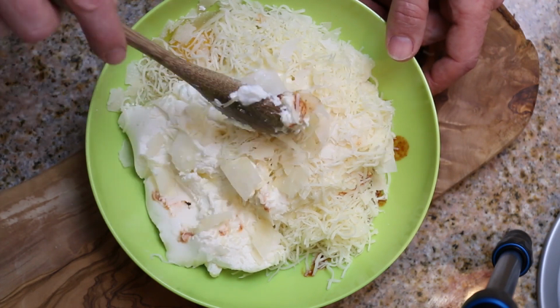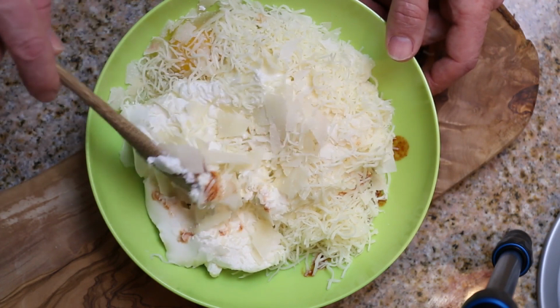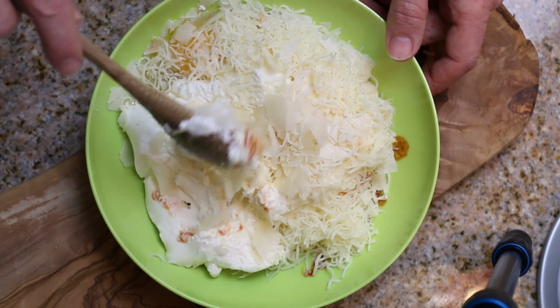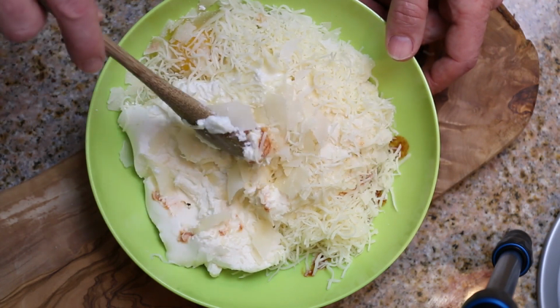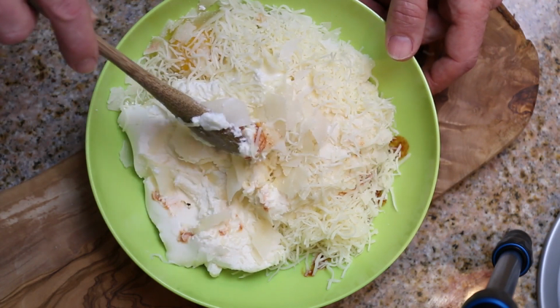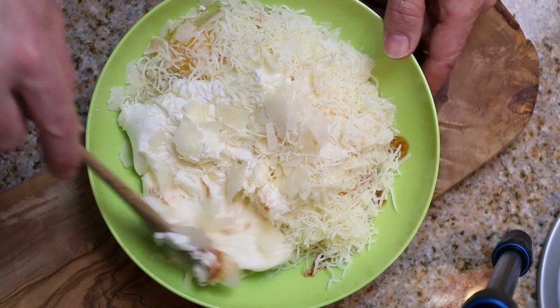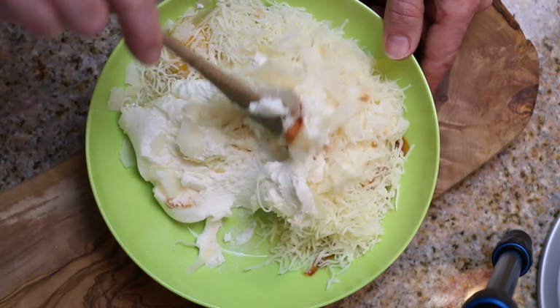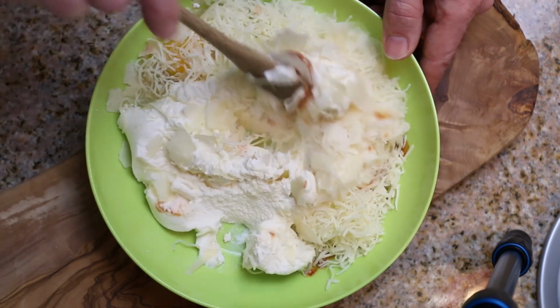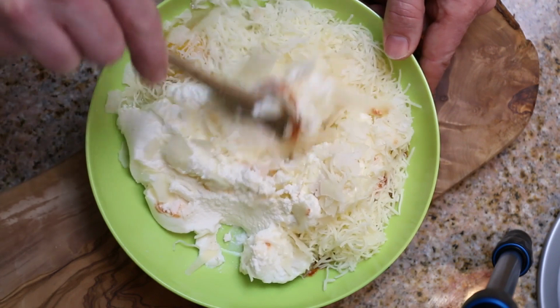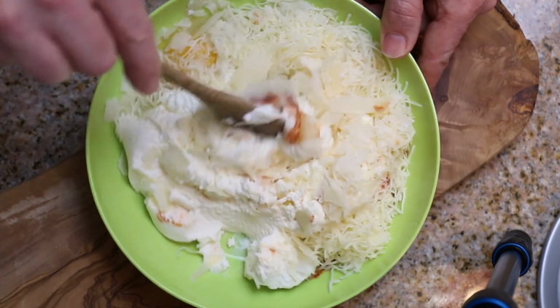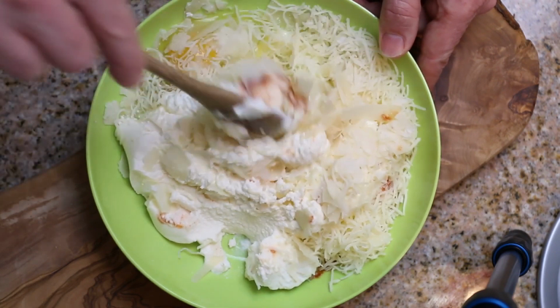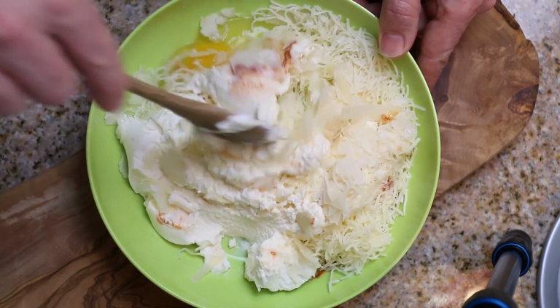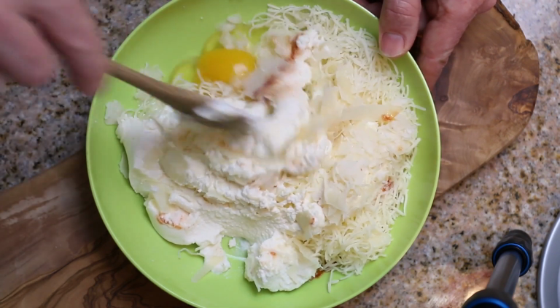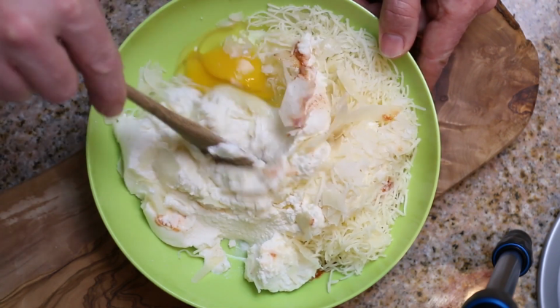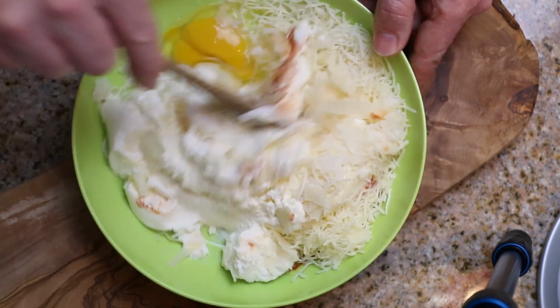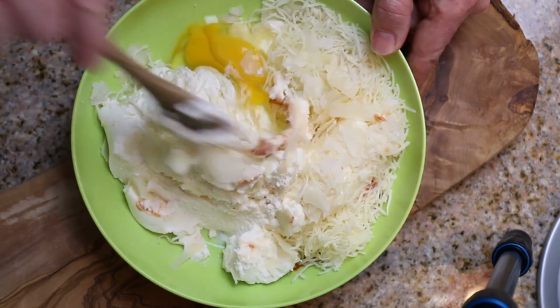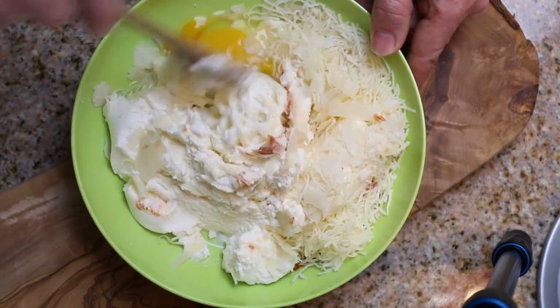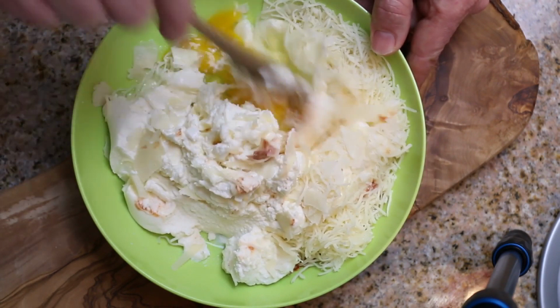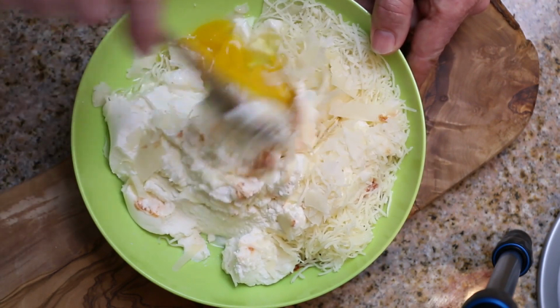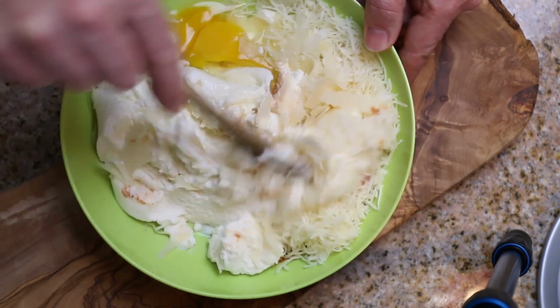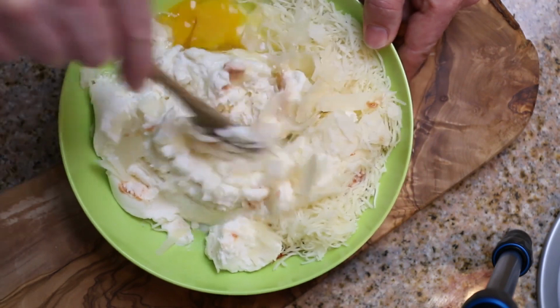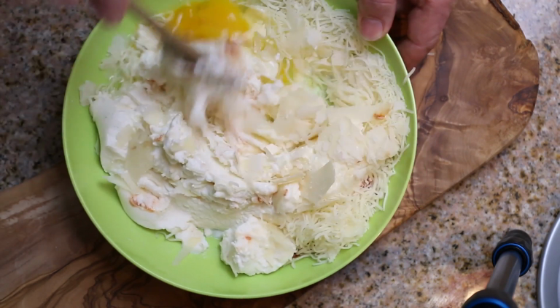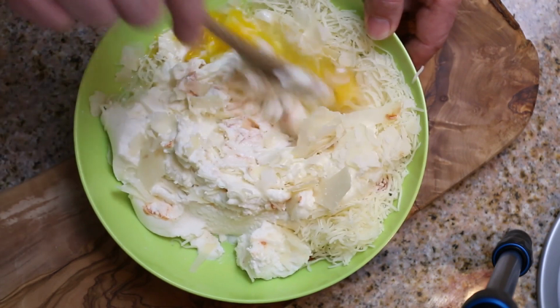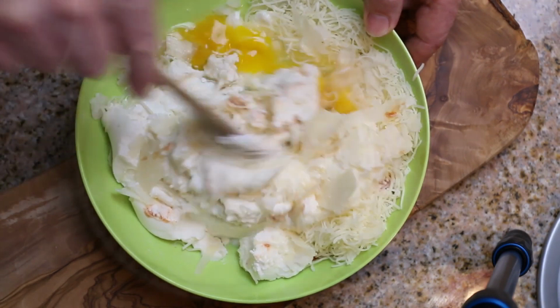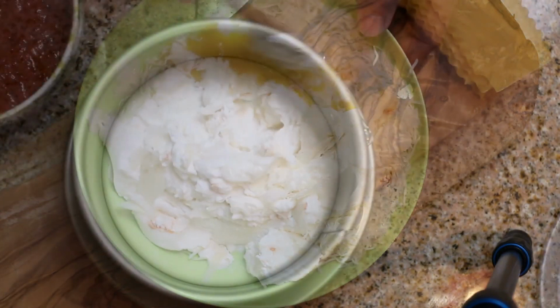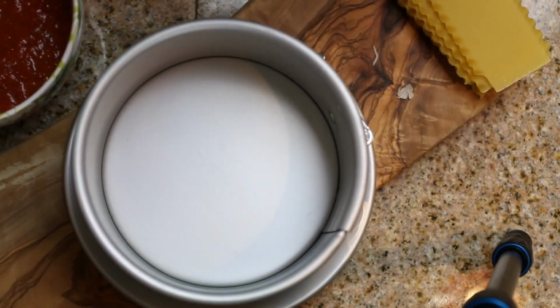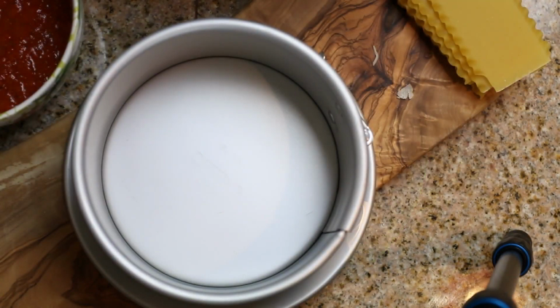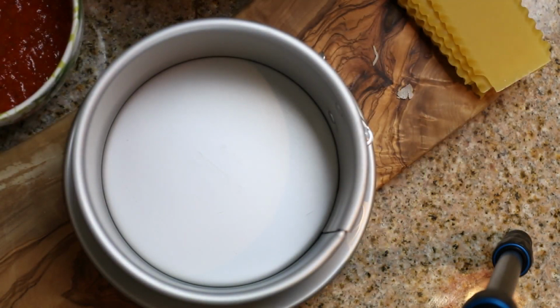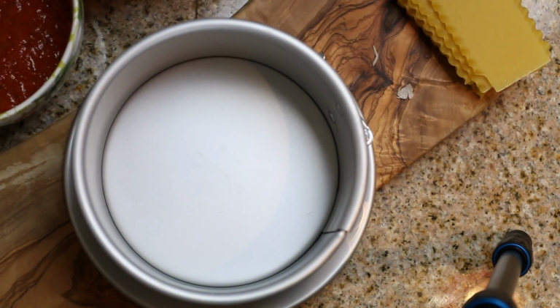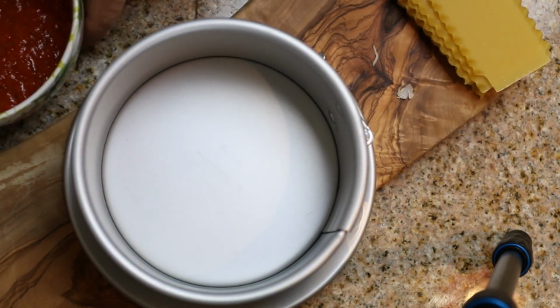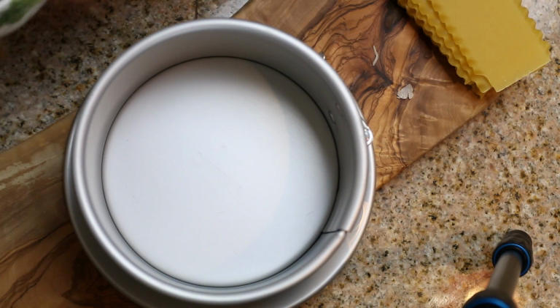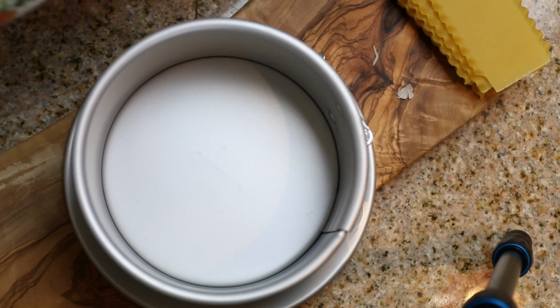Right here I have my egg, all of my cheeses, hot sauce, and the ricotta, and we're just going to mix it all up really good. The first layer is going to be a little different — we're just going to add some sauce on the bottom to cover it.